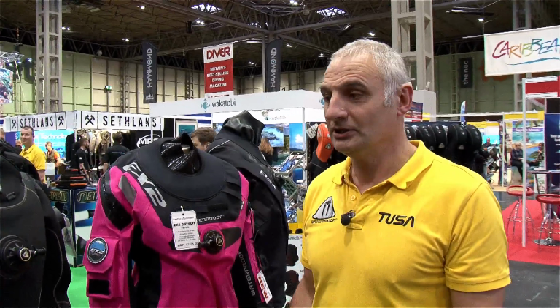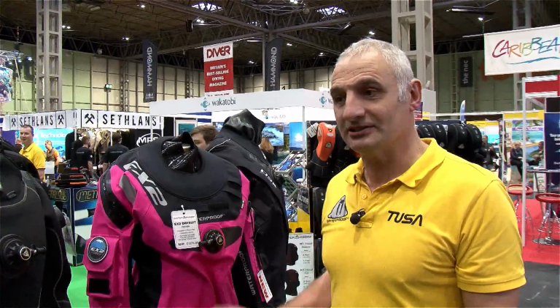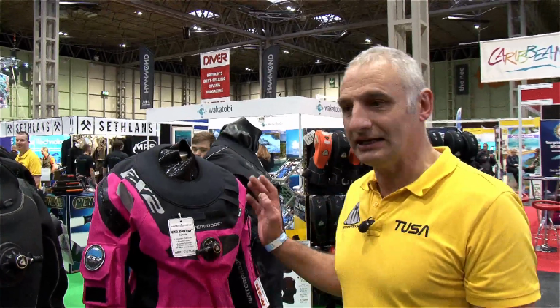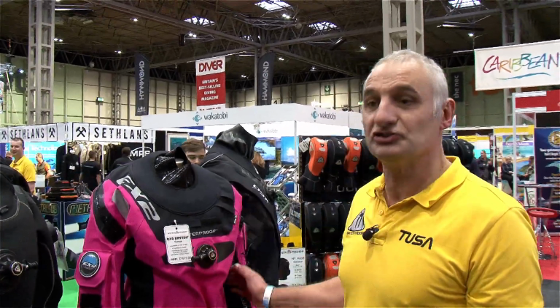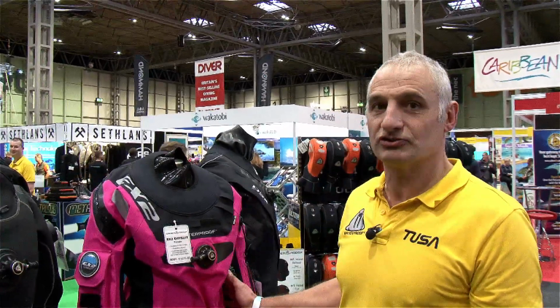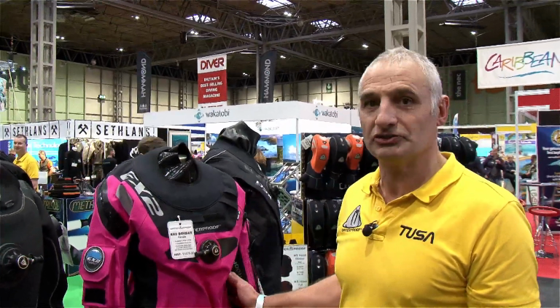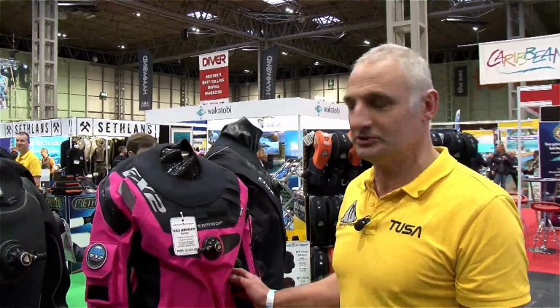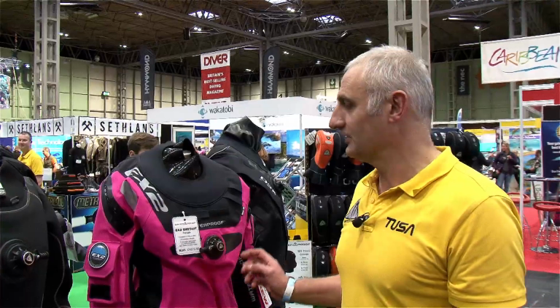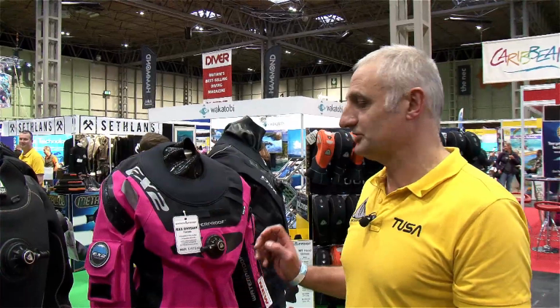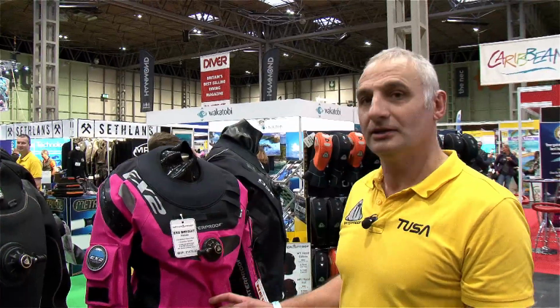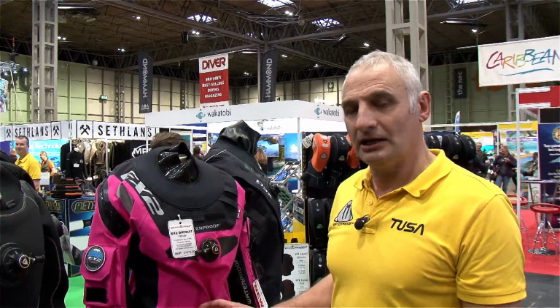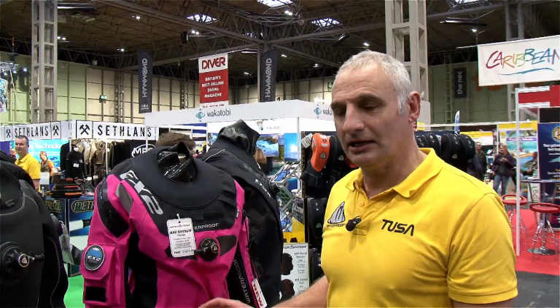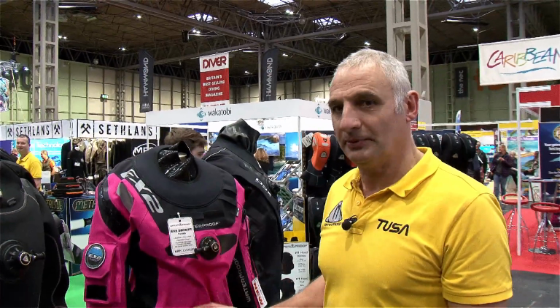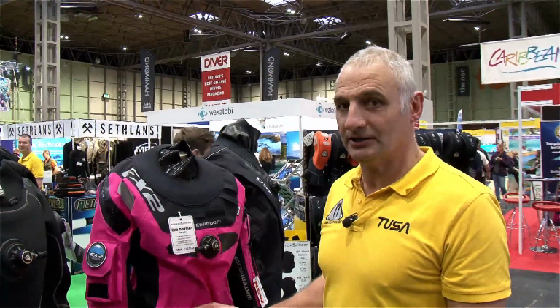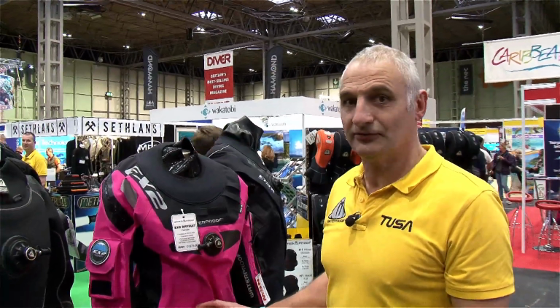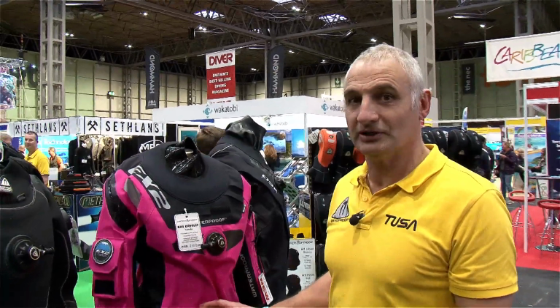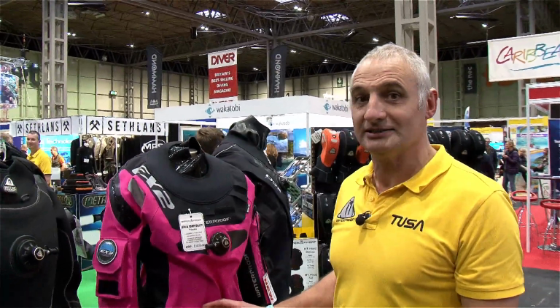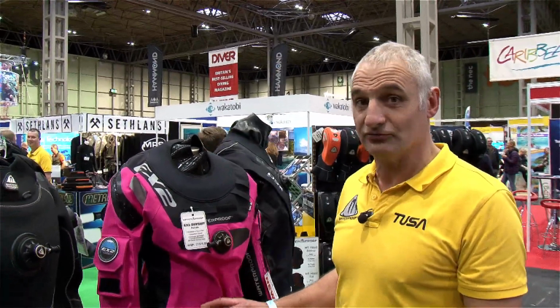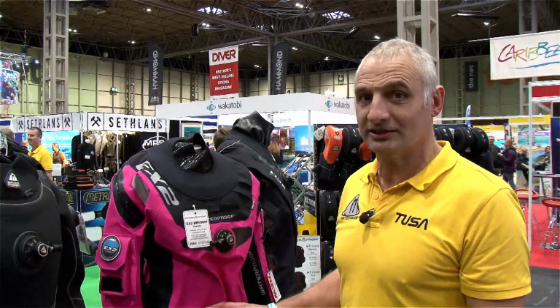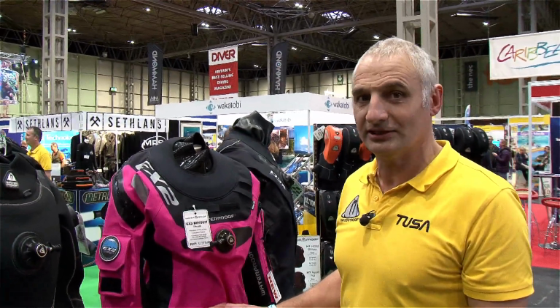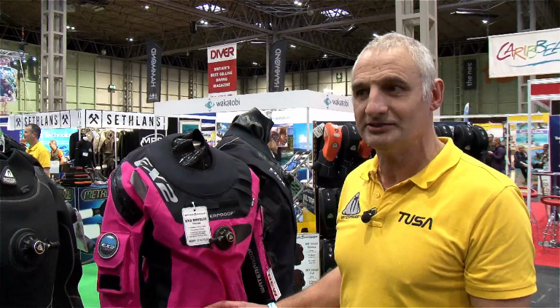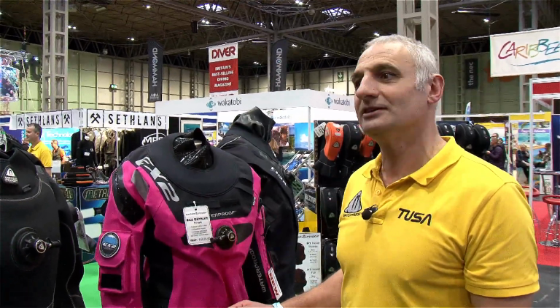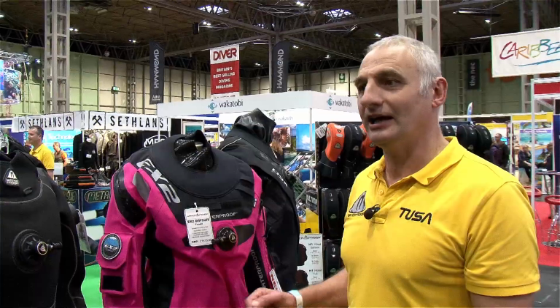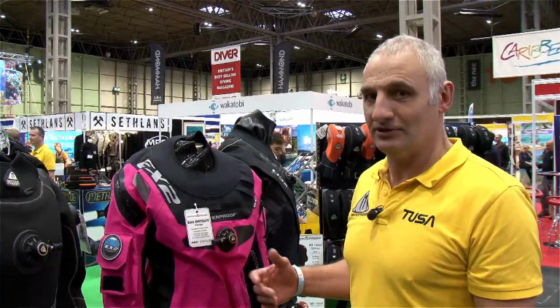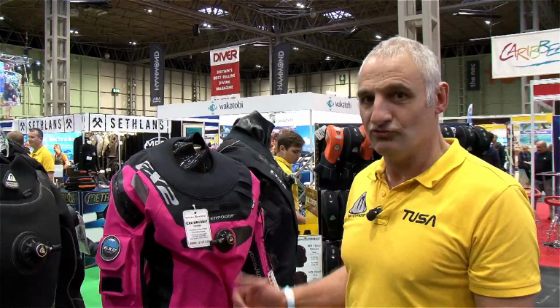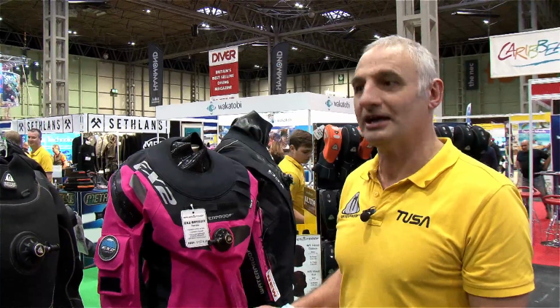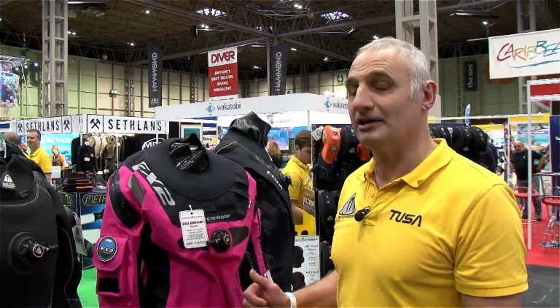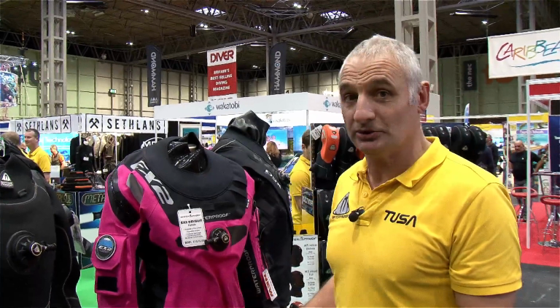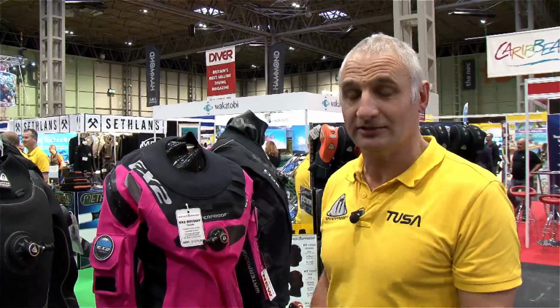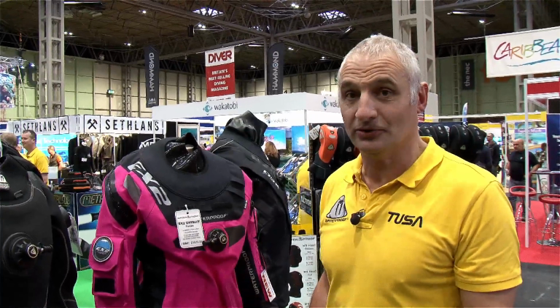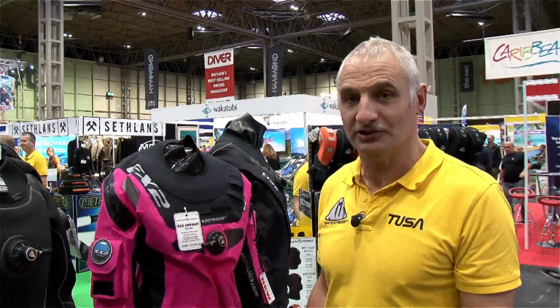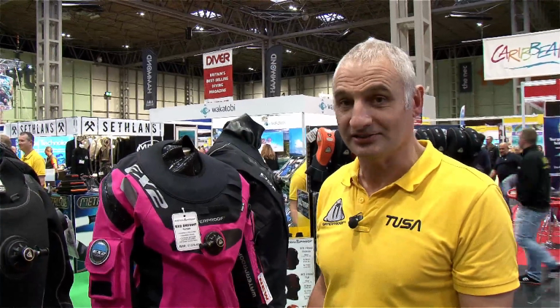This is a ladies and gents dry suit. It comes in a pink and red color for the ladies, and a red and blue color for the gents.